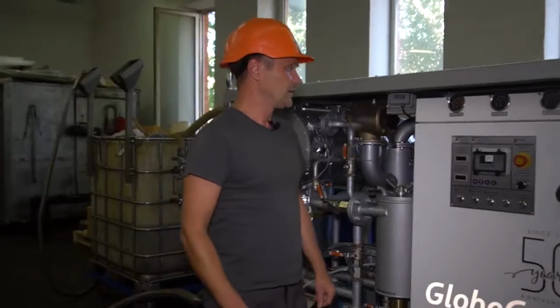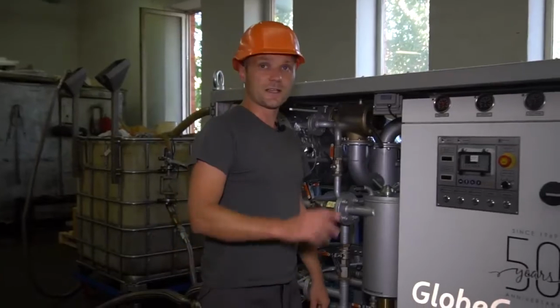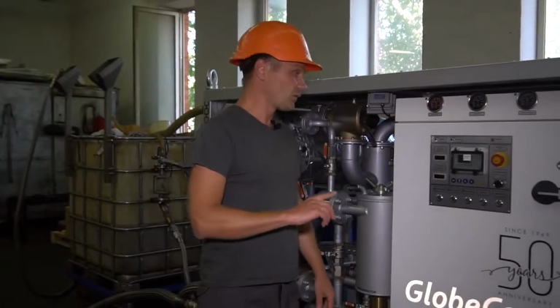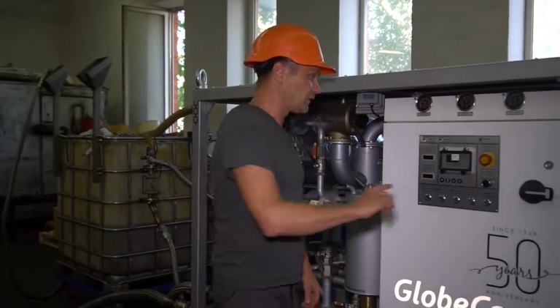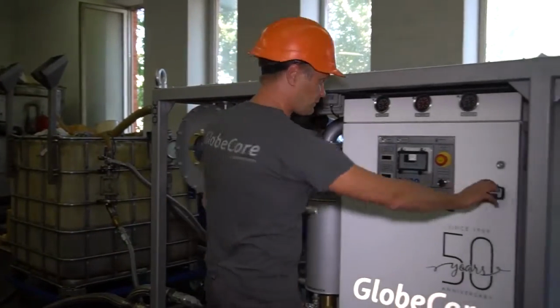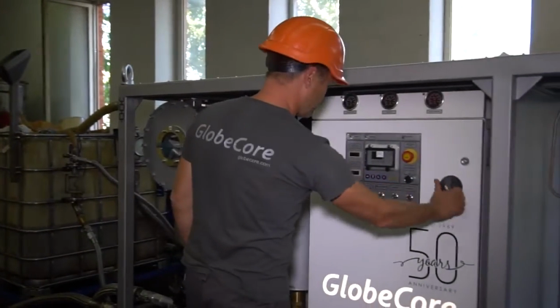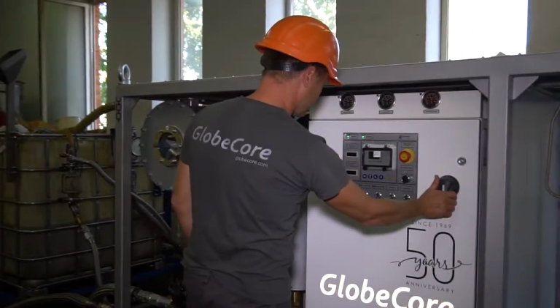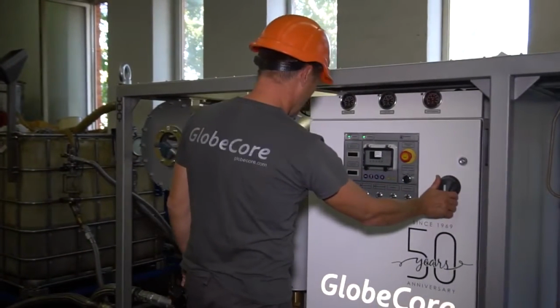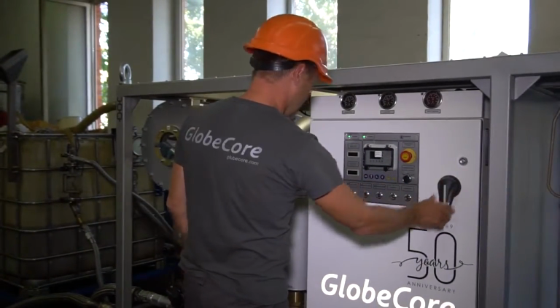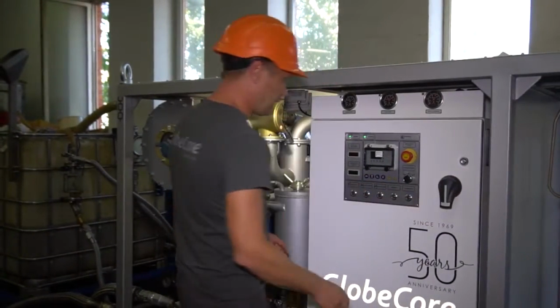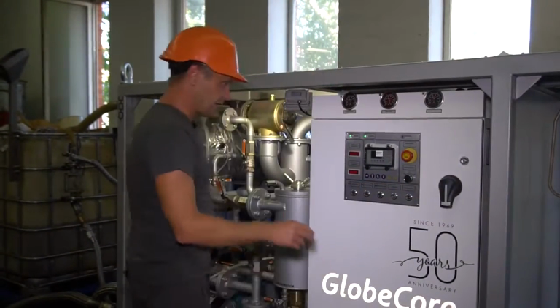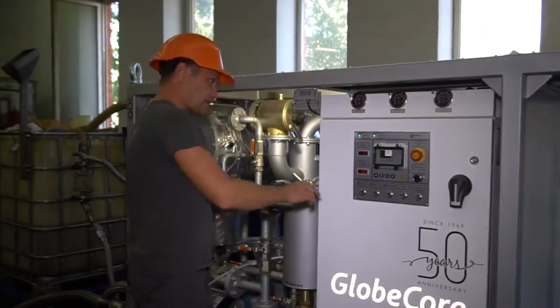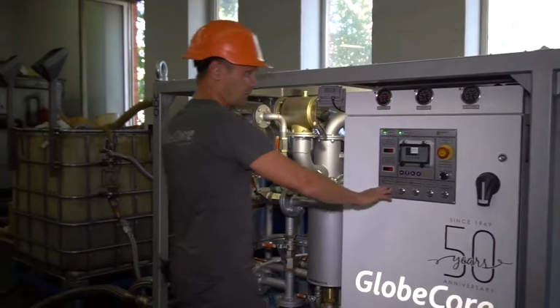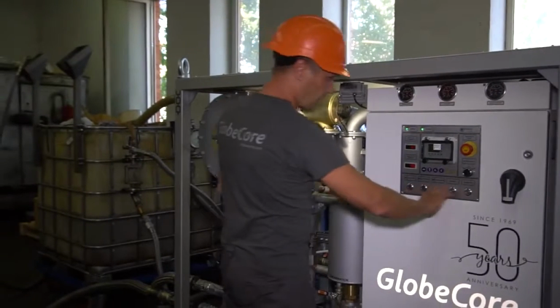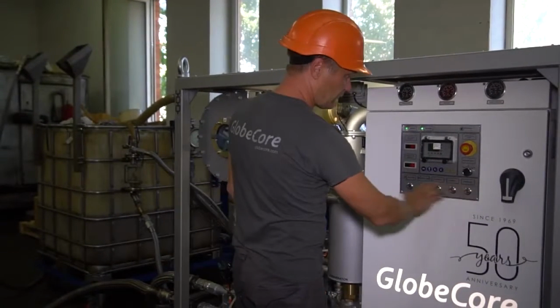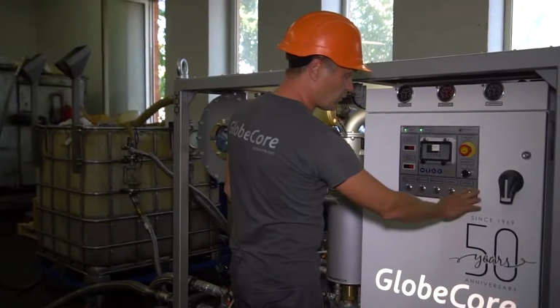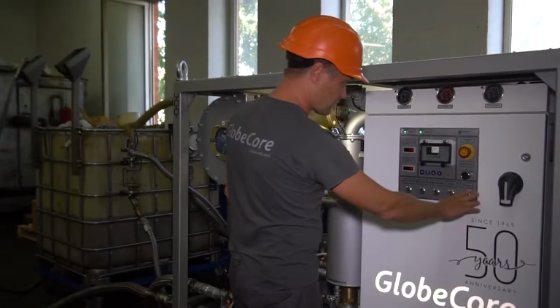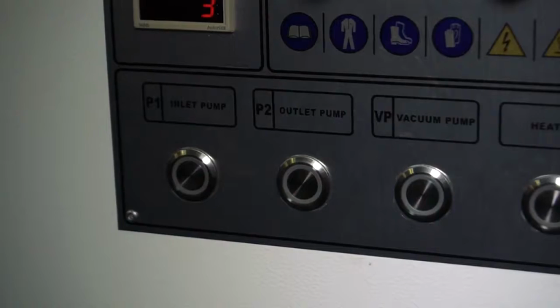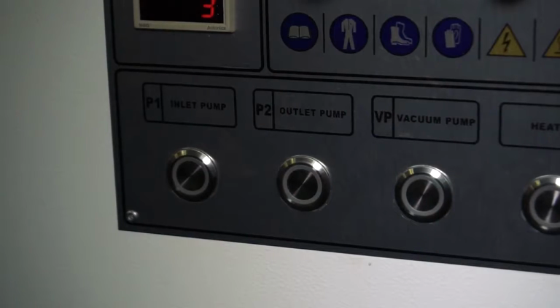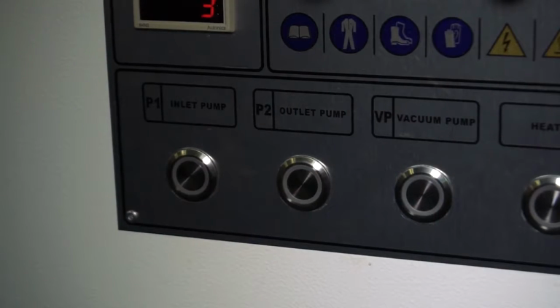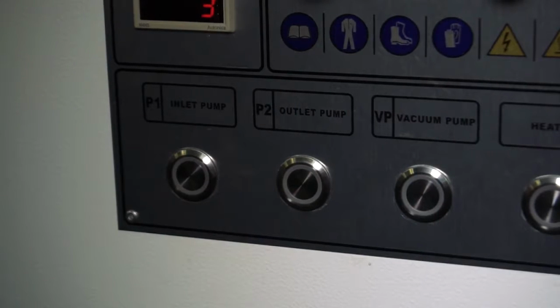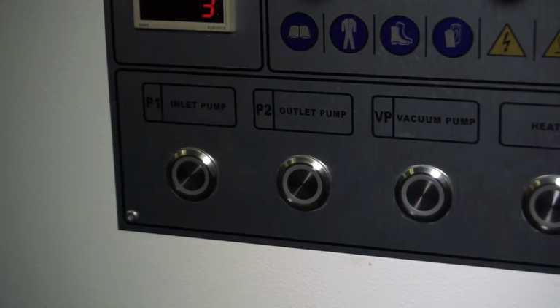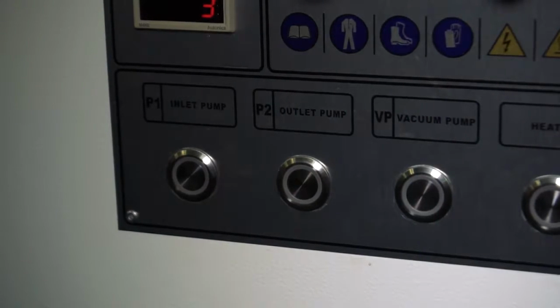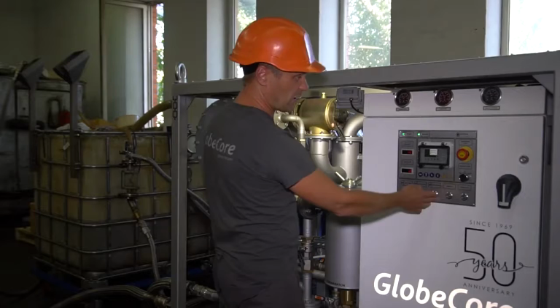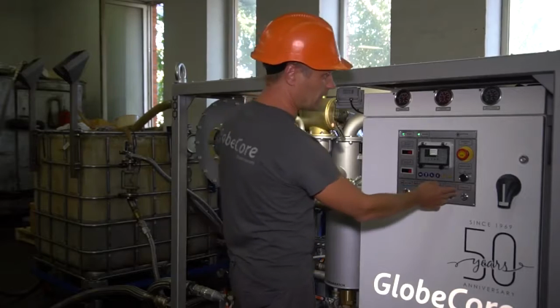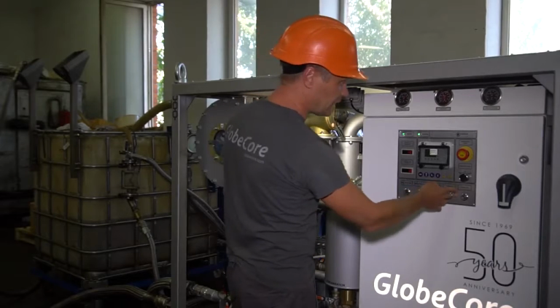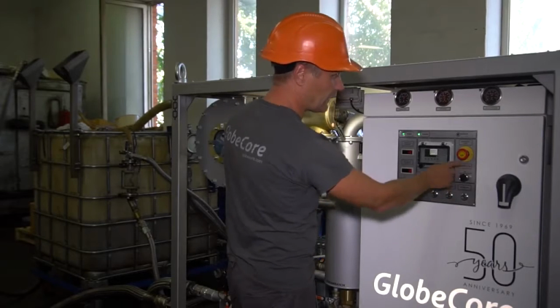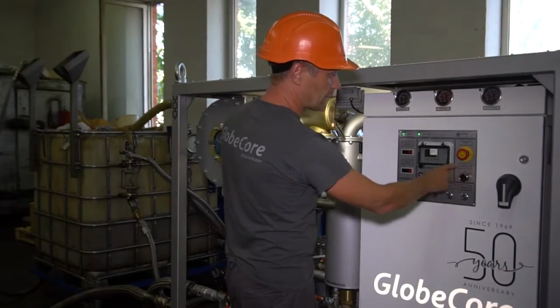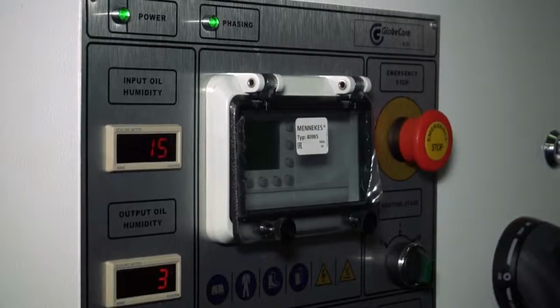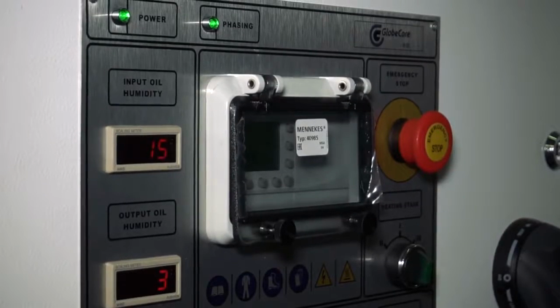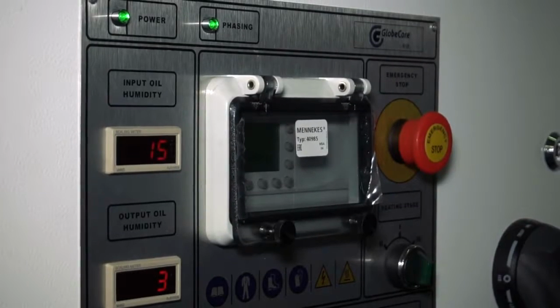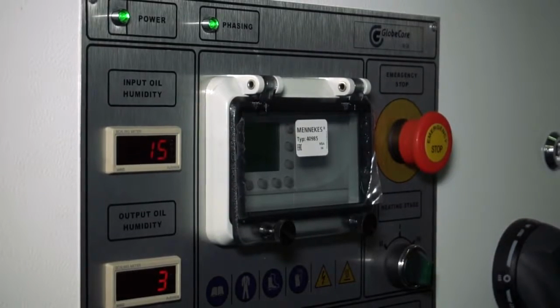Let's see the control panel. It has only five buttons: one for the inlet pump, one for the outlet pump, one for the vacuum pump, one for the heater, and a switcher for the heater.